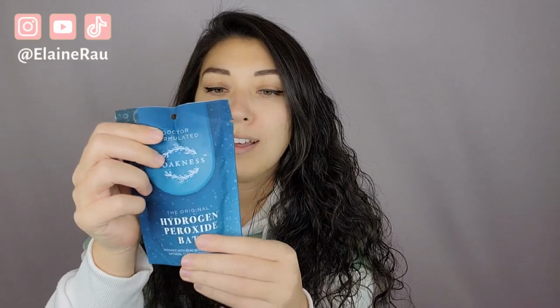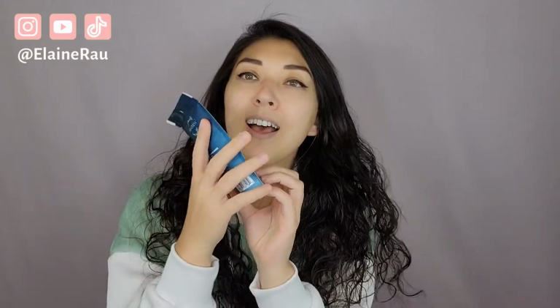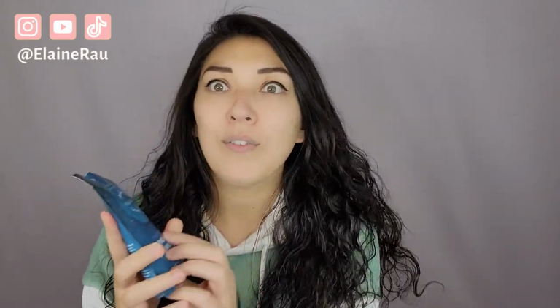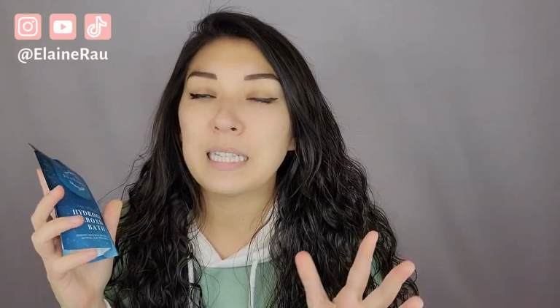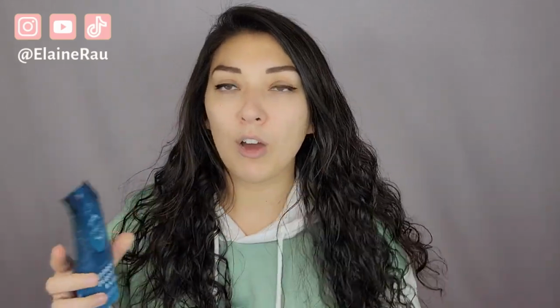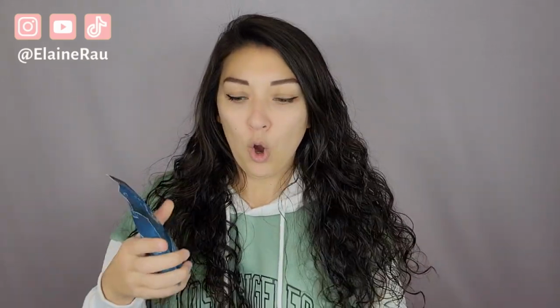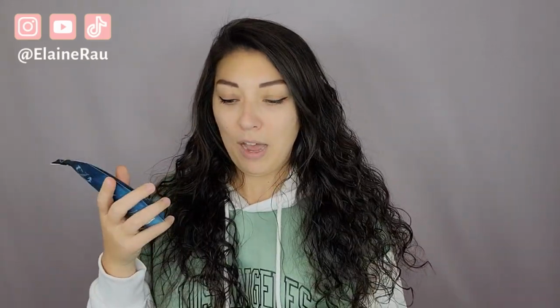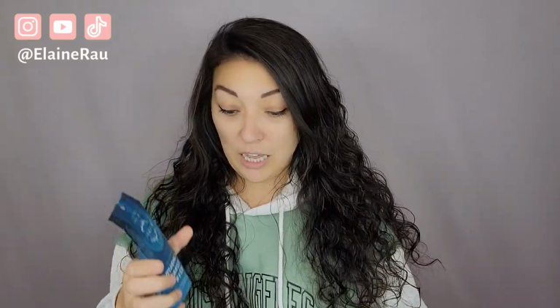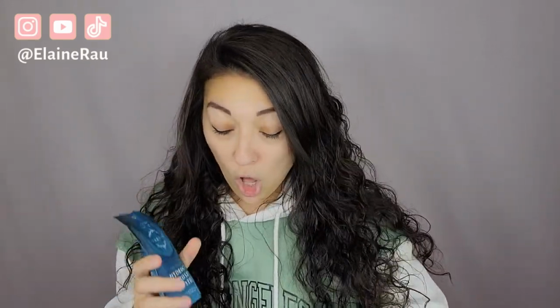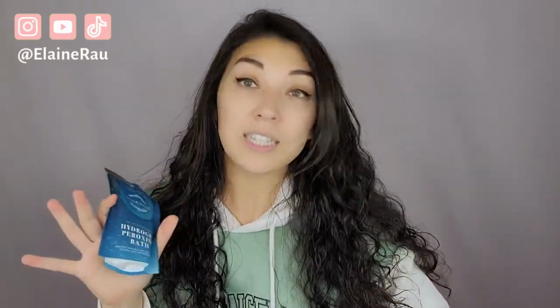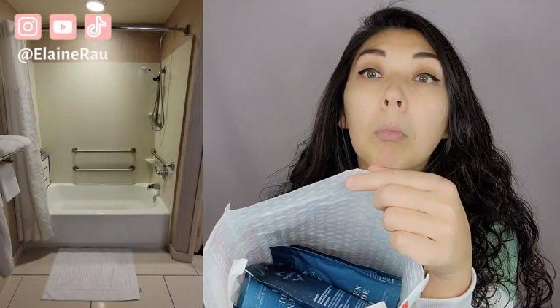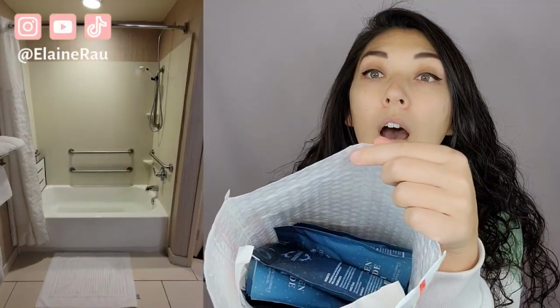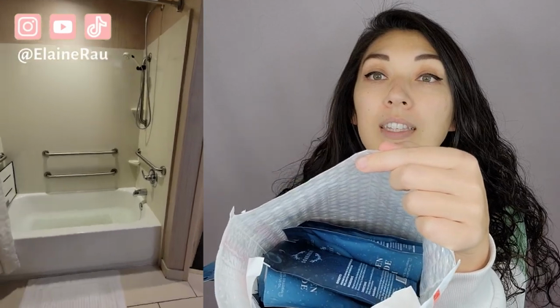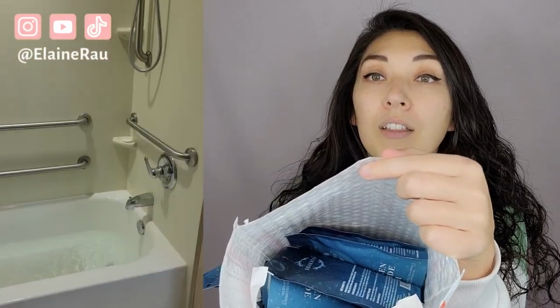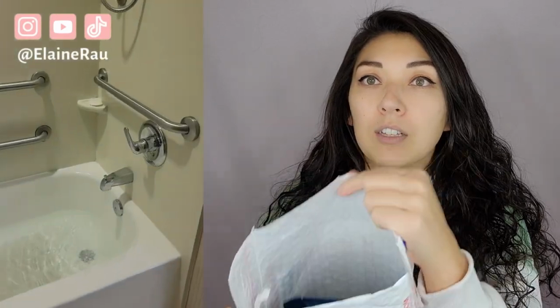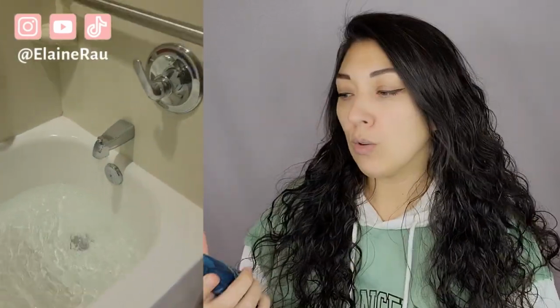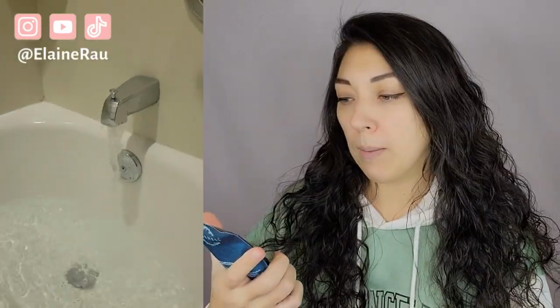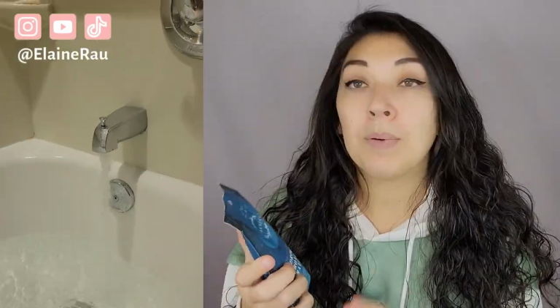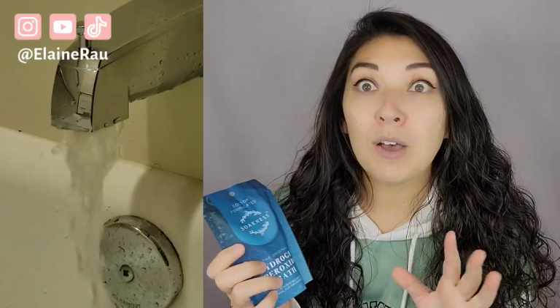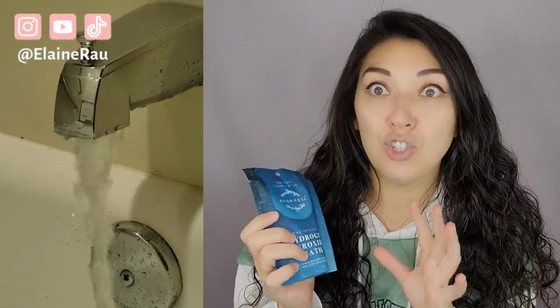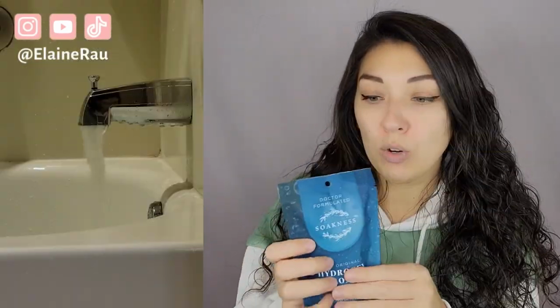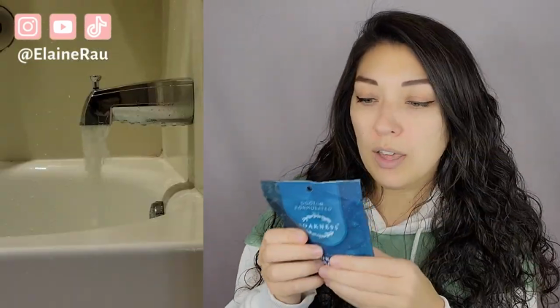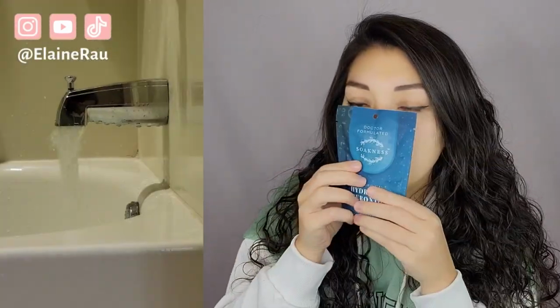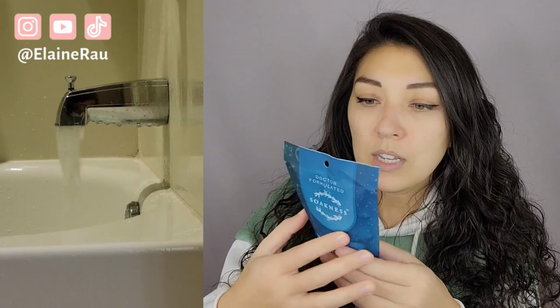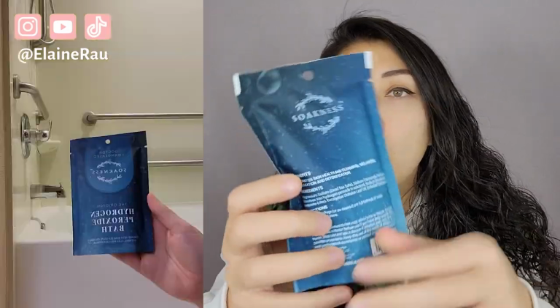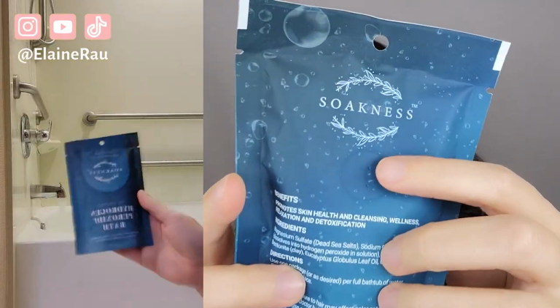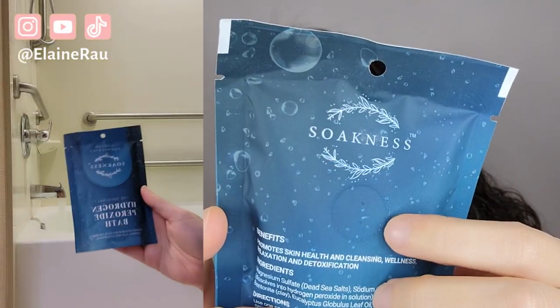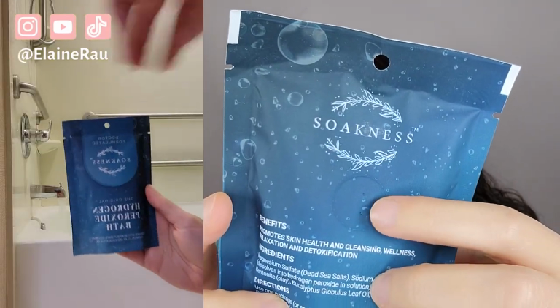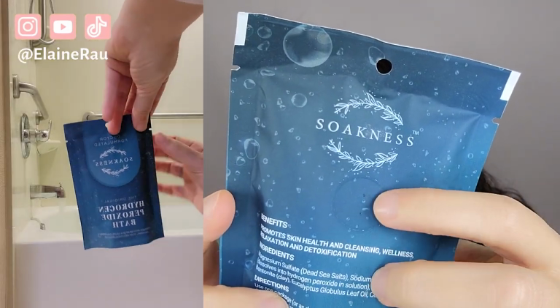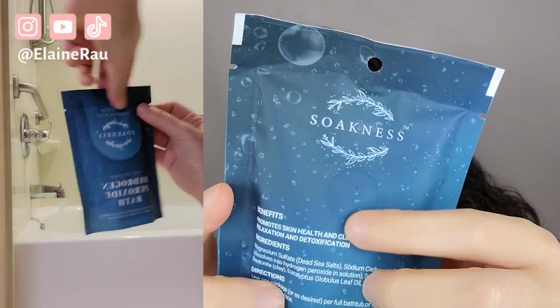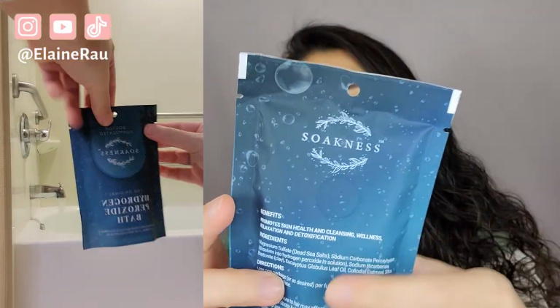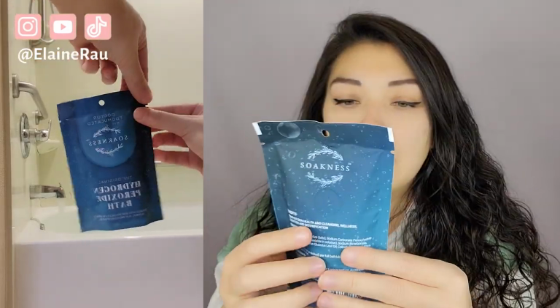First off, I can smell it already. I opened the pouch and on the inside there are loads of them, but they smell so good. There's even a little hole here that allows you to smell the scent.